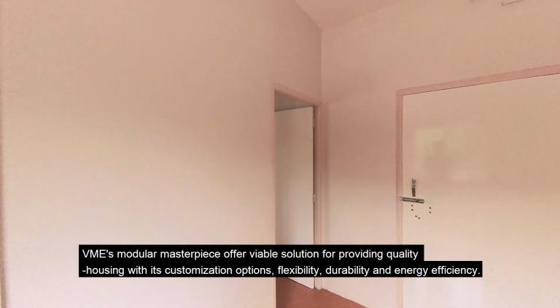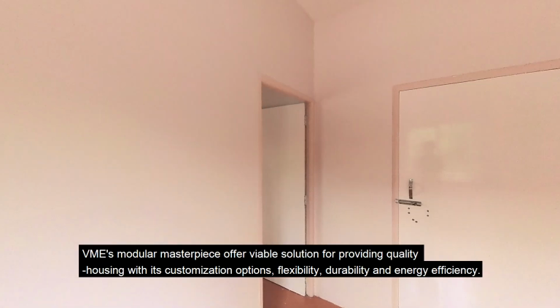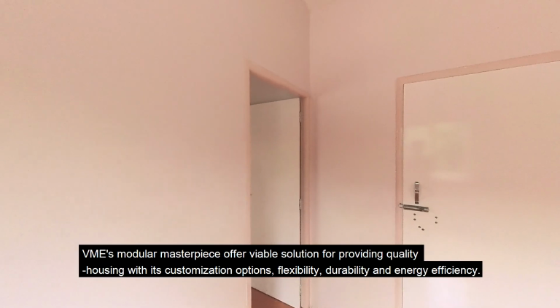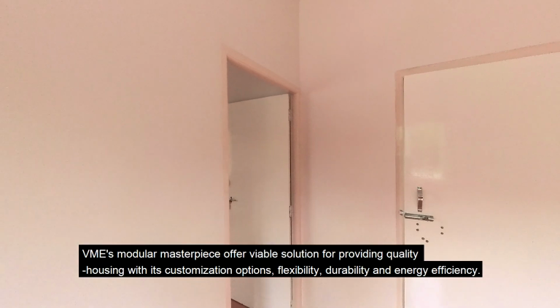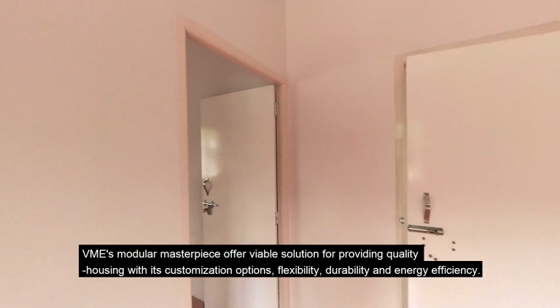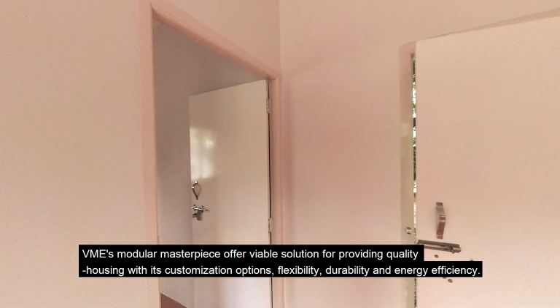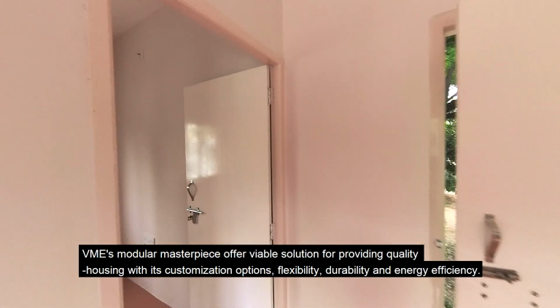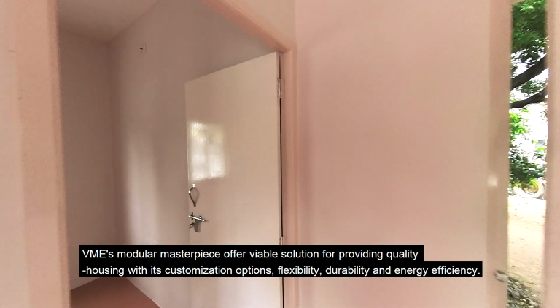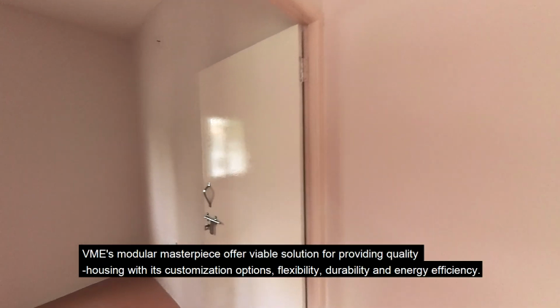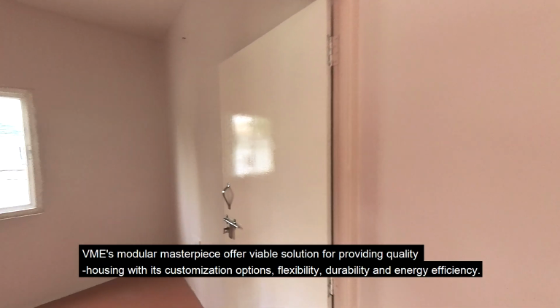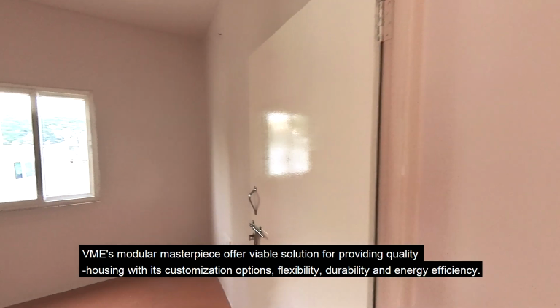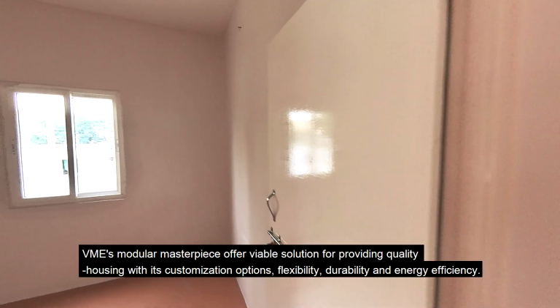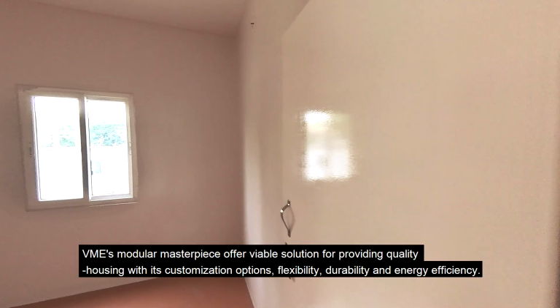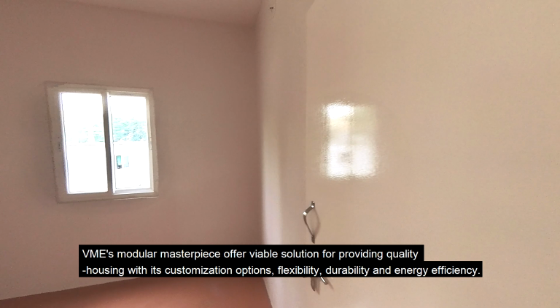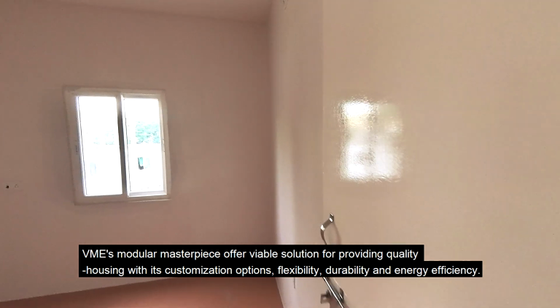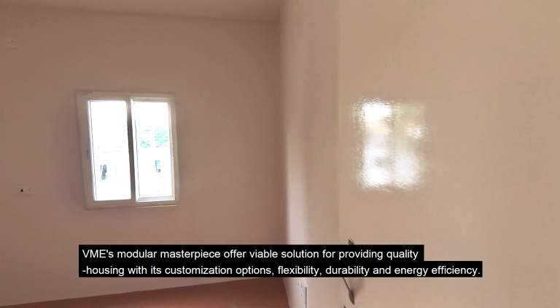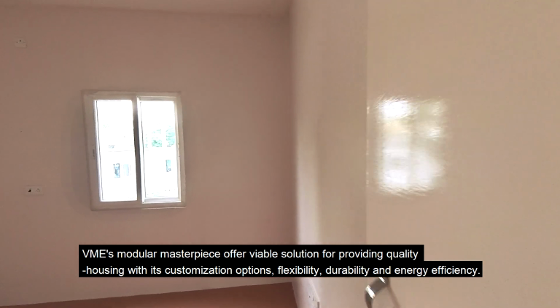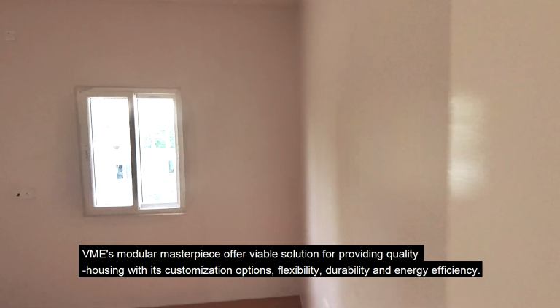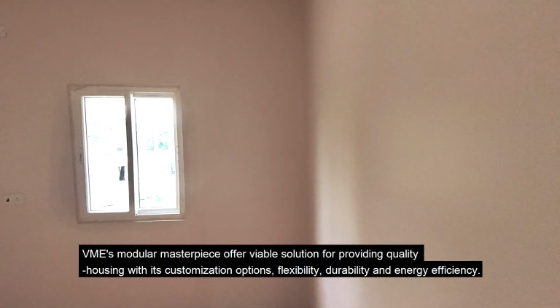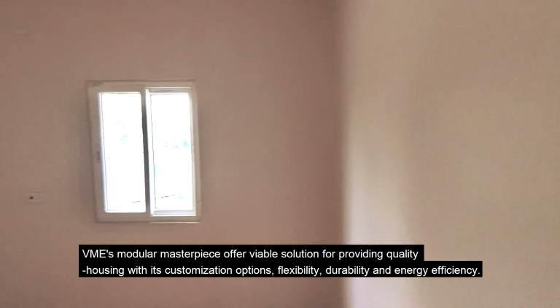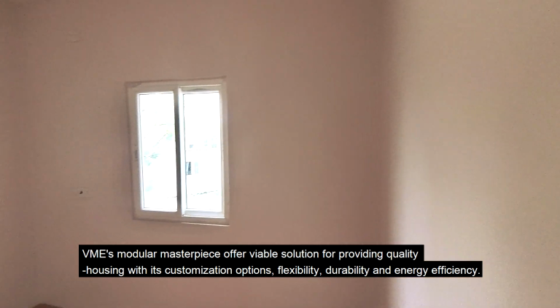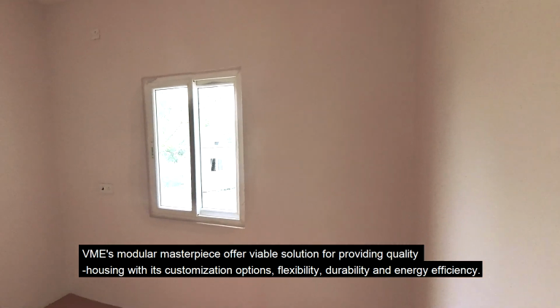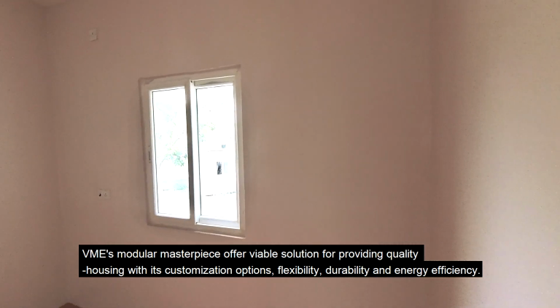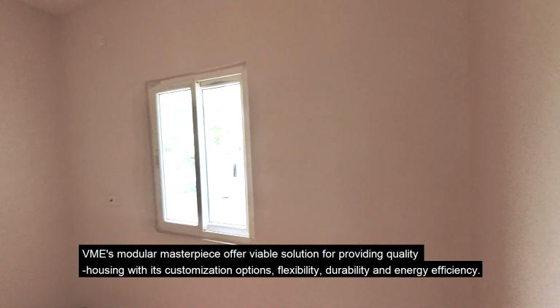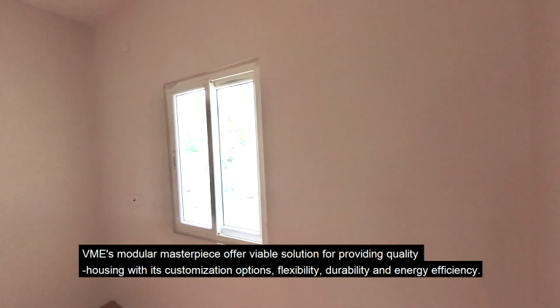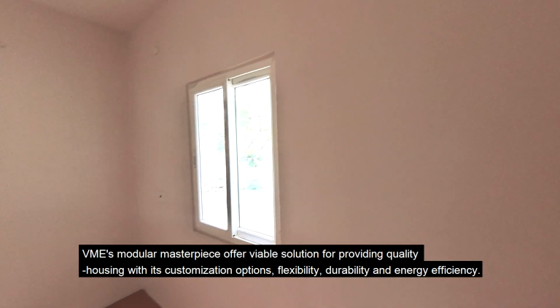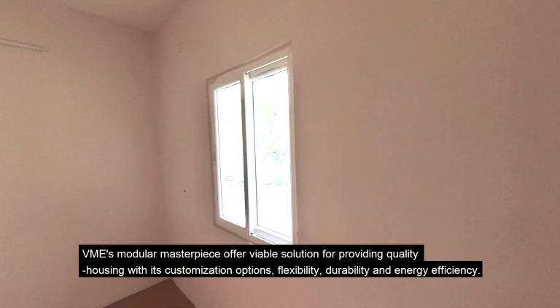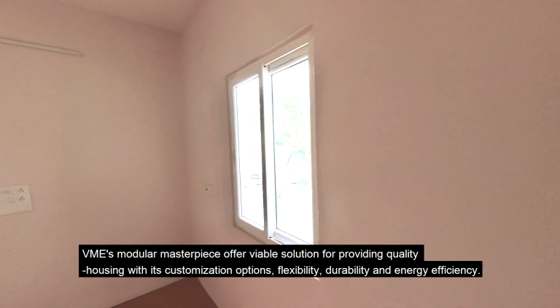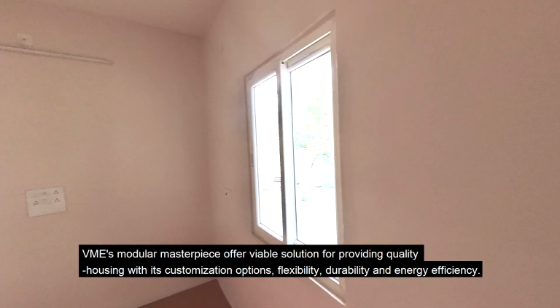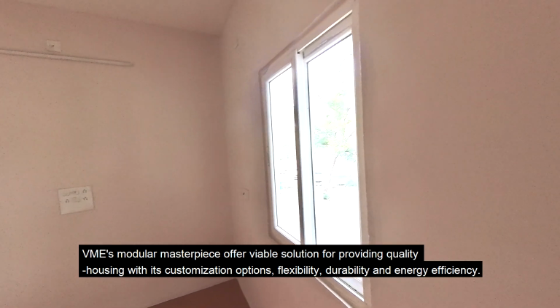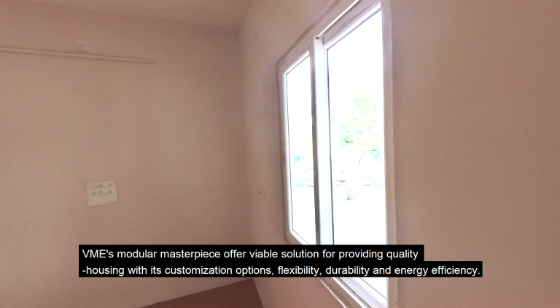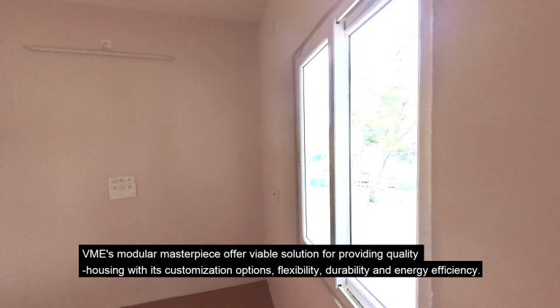VME's modular masterpiece offer a viable solution for providing quality housing with its customization options, flexibility, durability and energy efficiency.